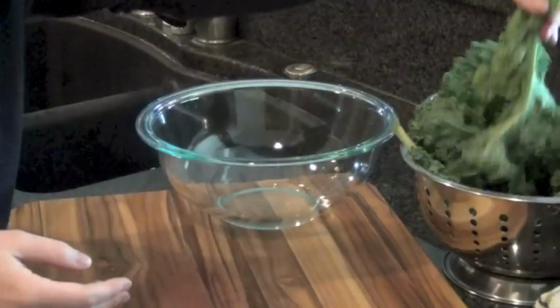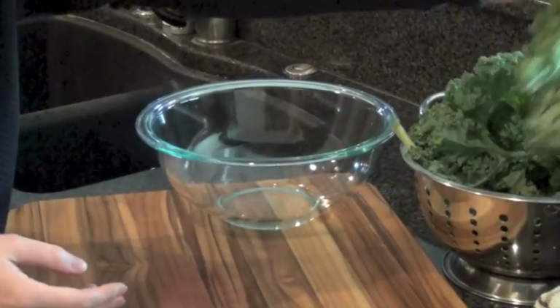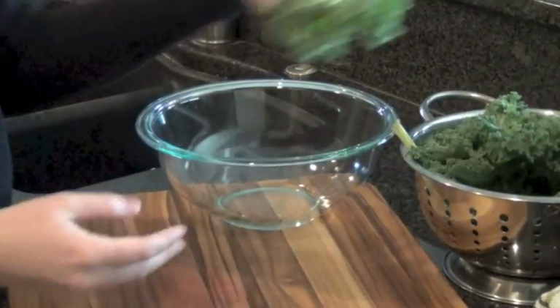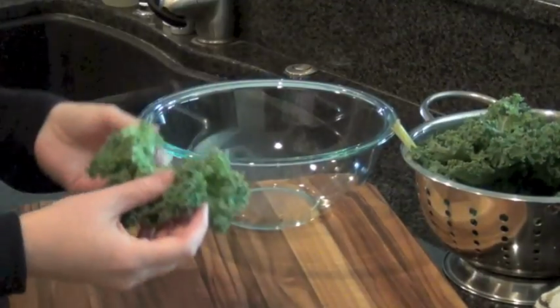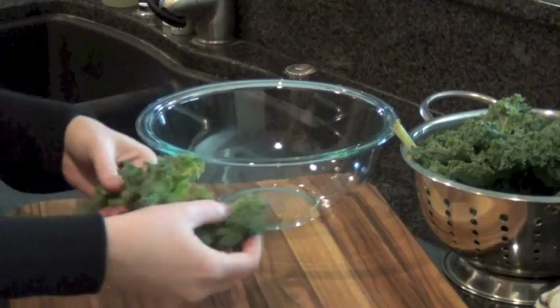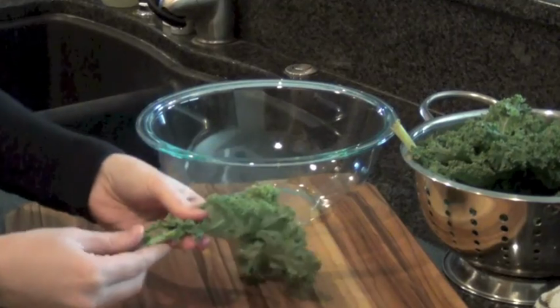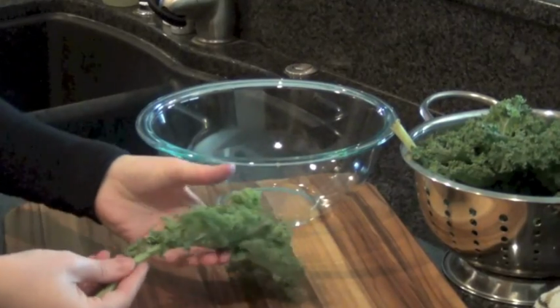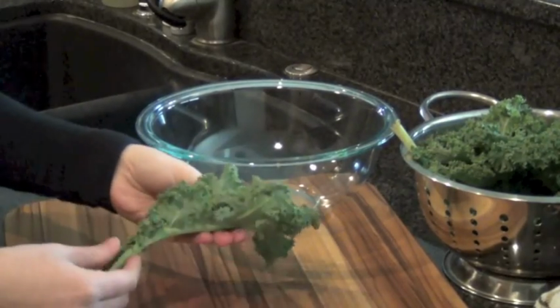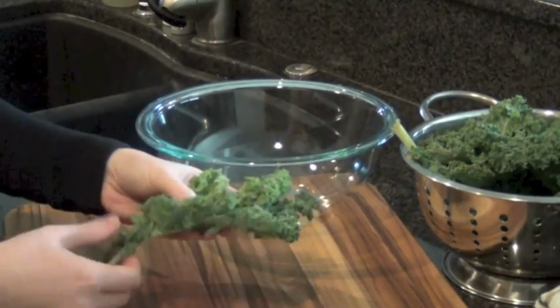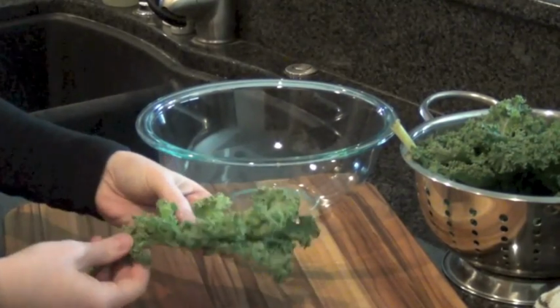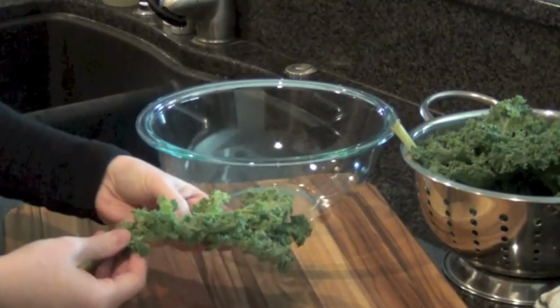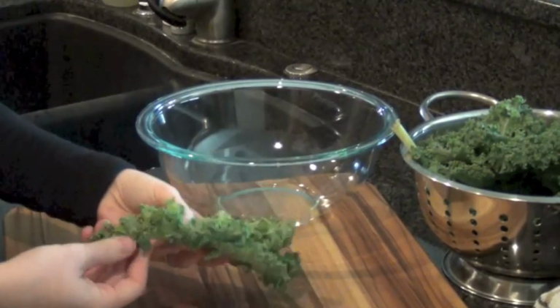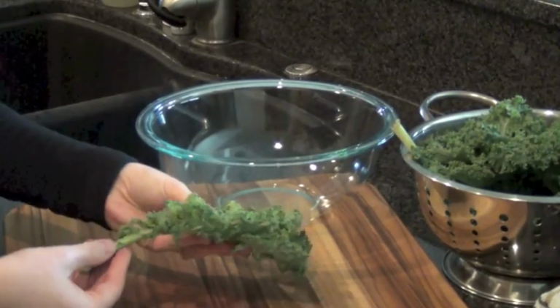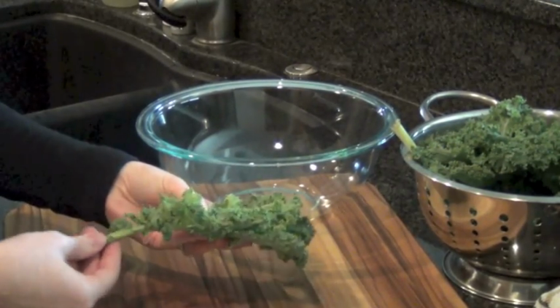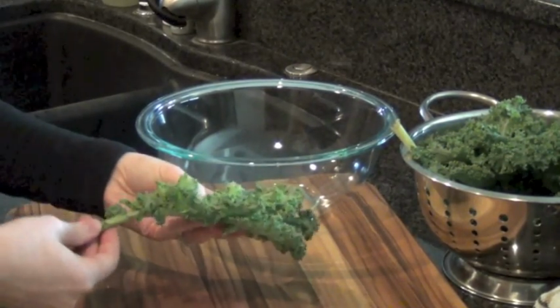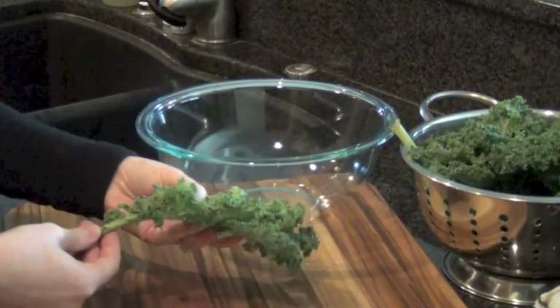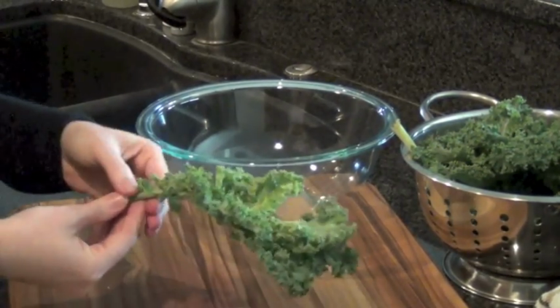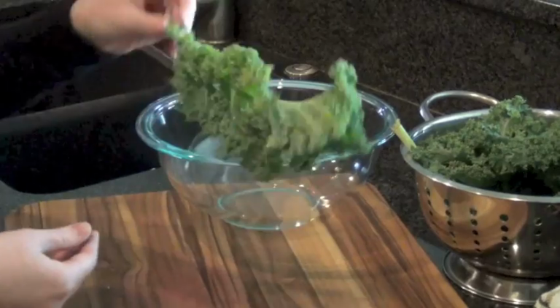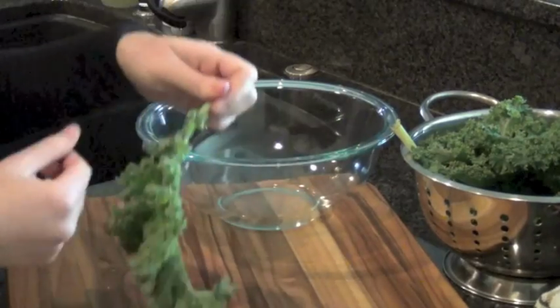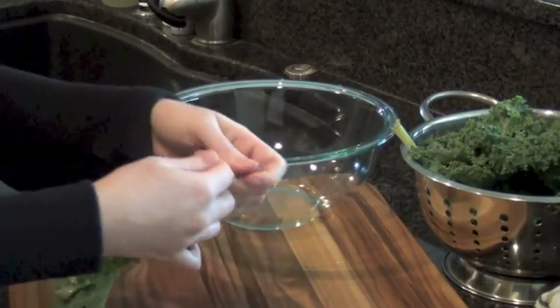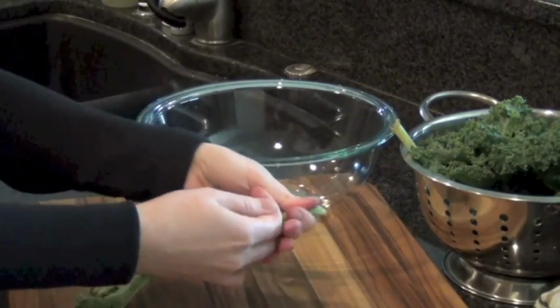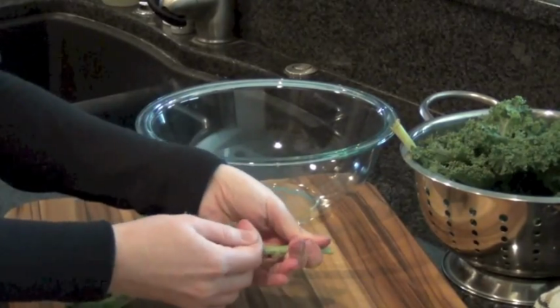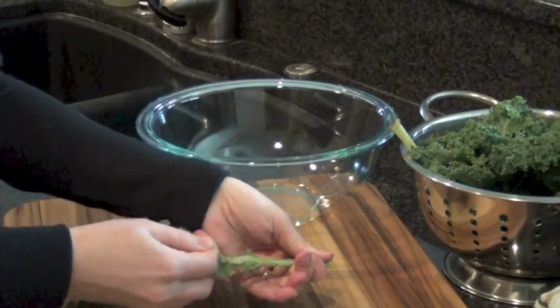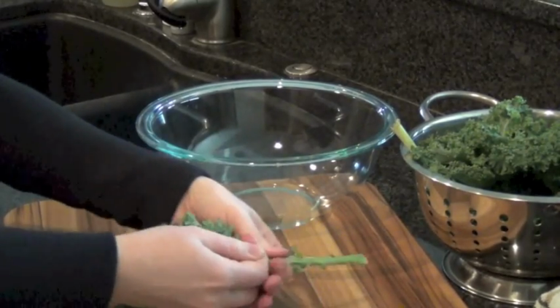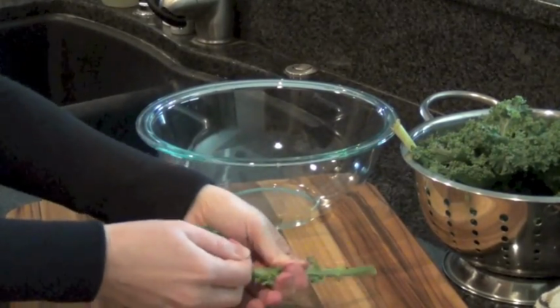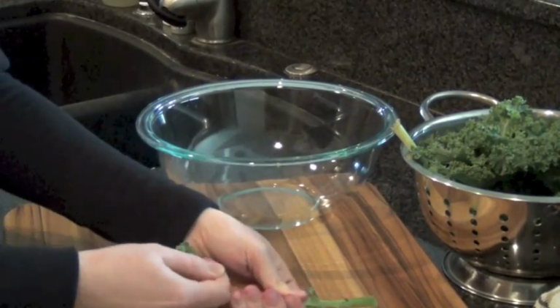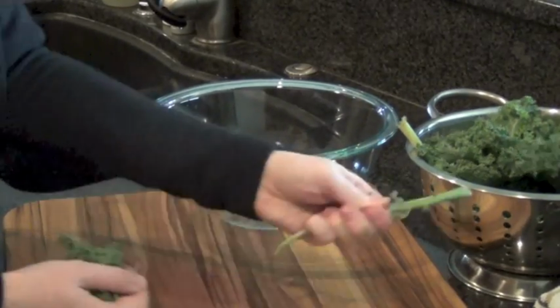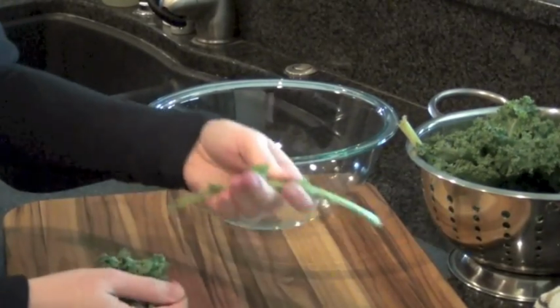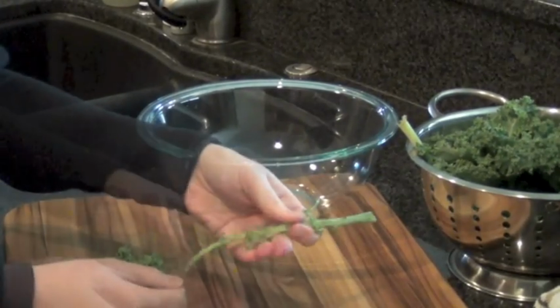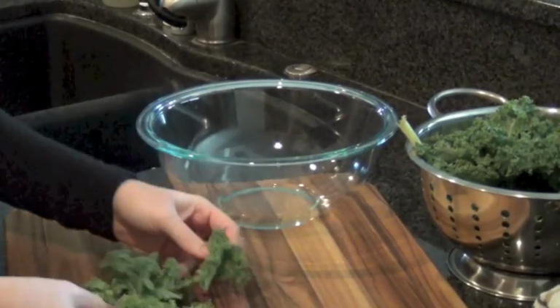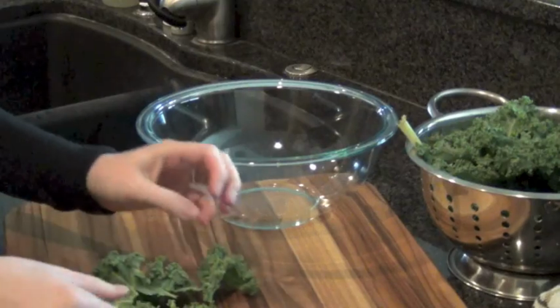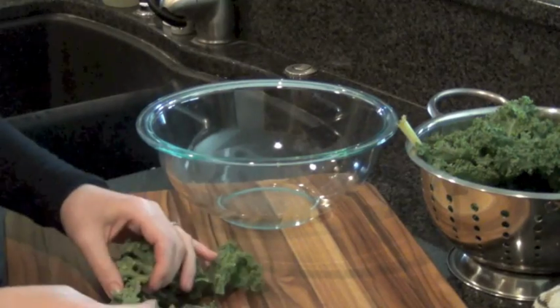Take a stem of kale. The stem is actually quite tough, but save these if you juice because they're really great in a juicer. Just hold the stem and use your fingers to peel back, and it will peel the leaves right off. Then you're left with just the leaves.